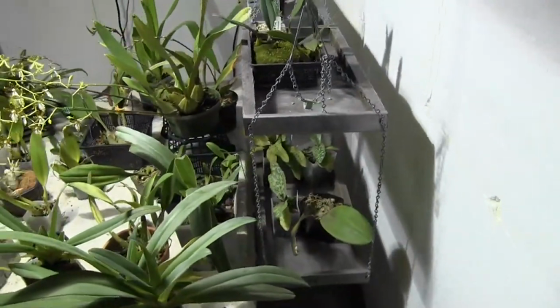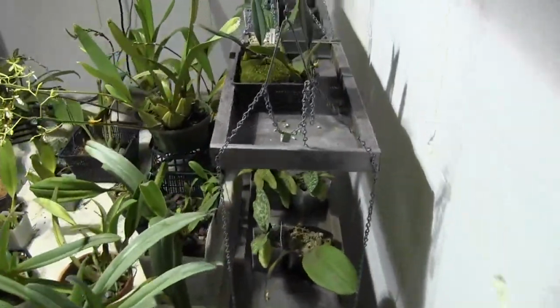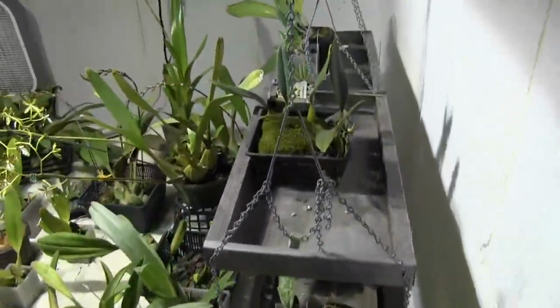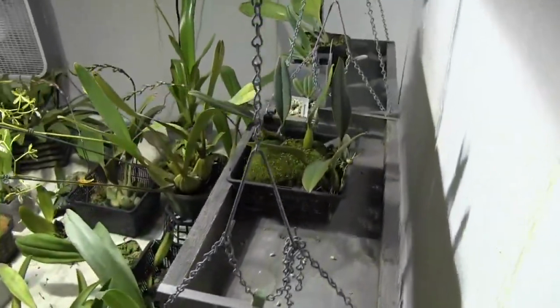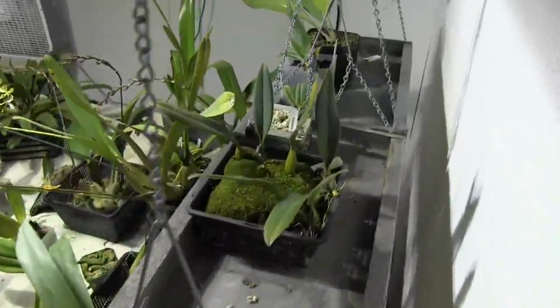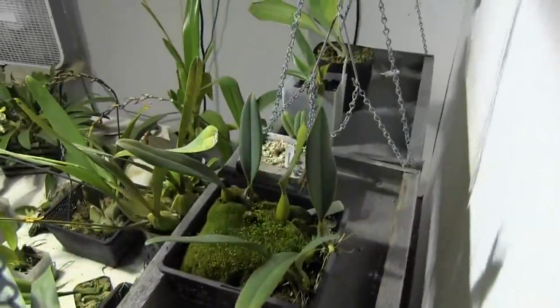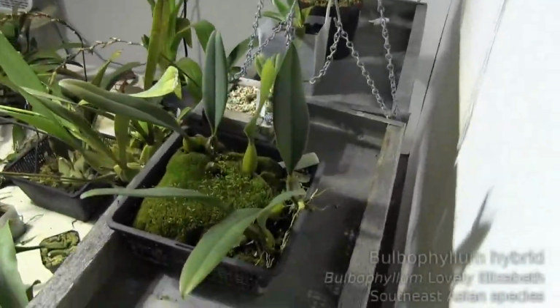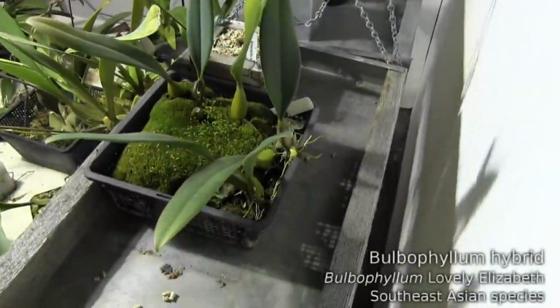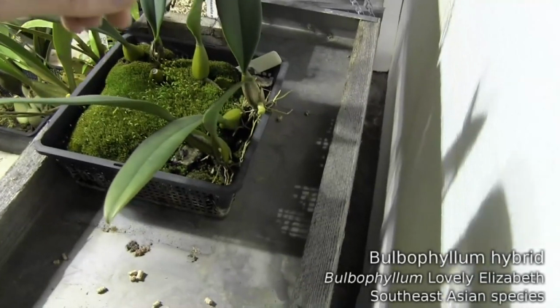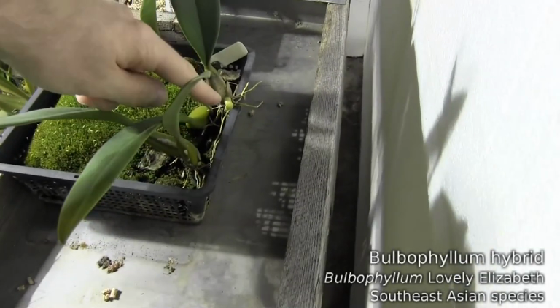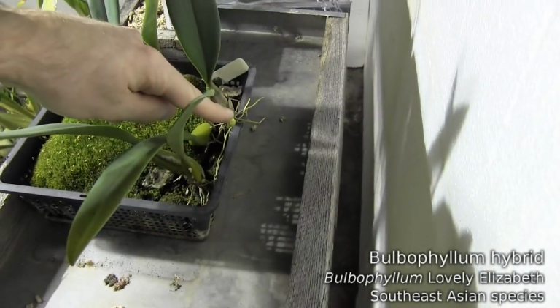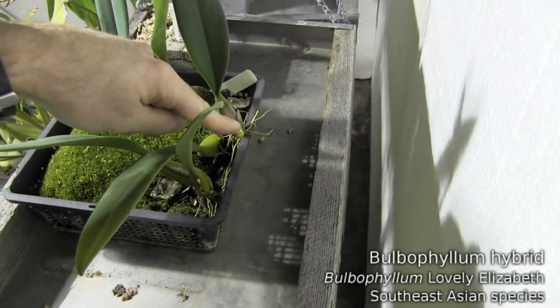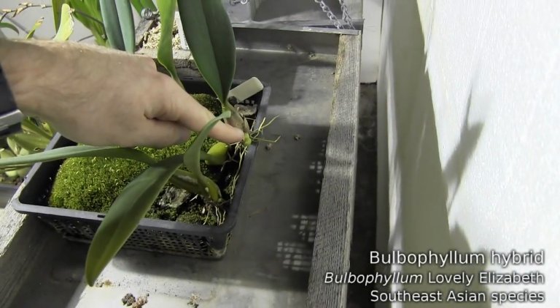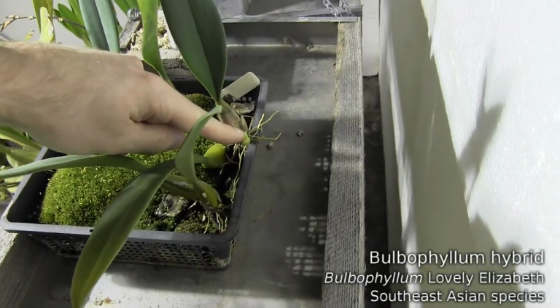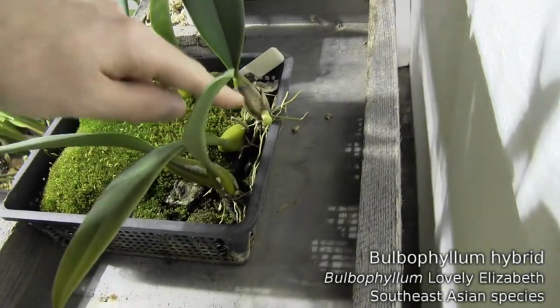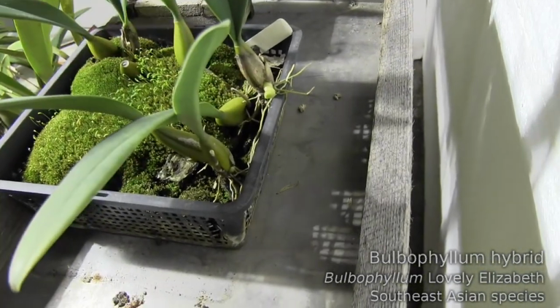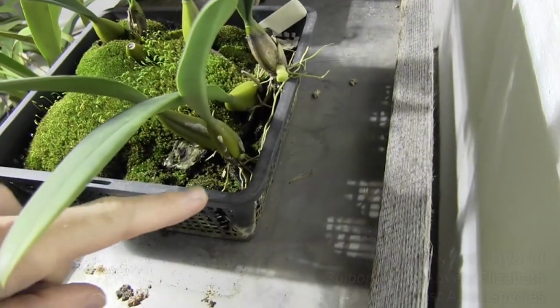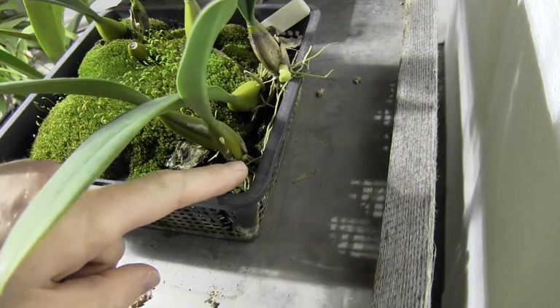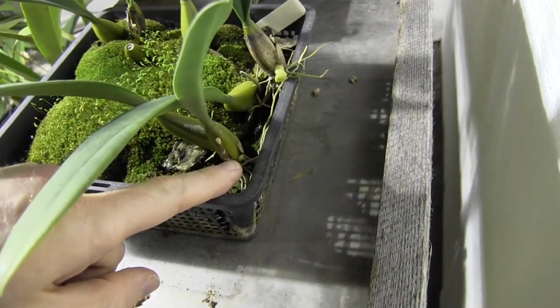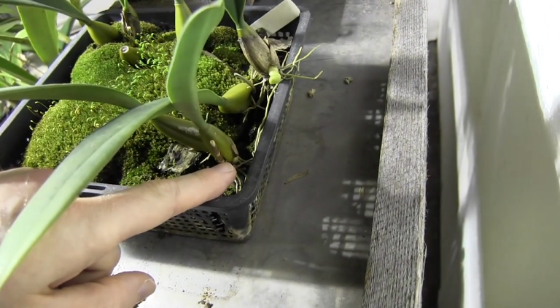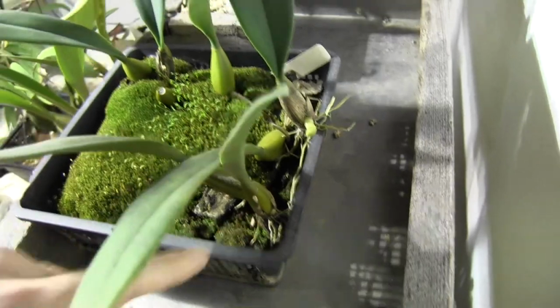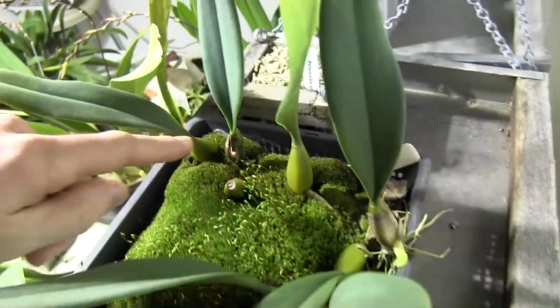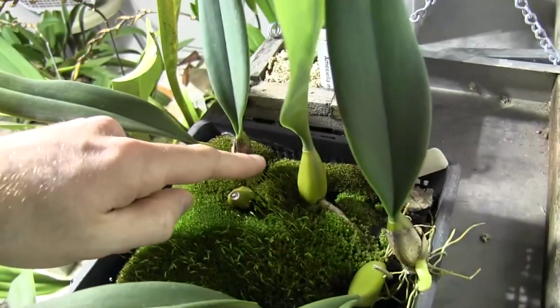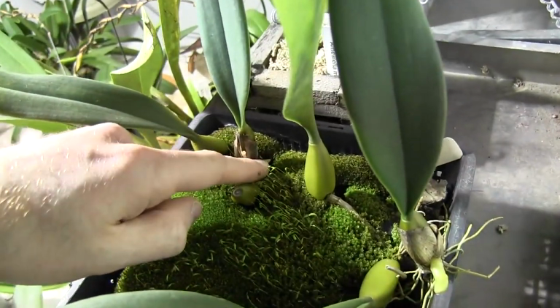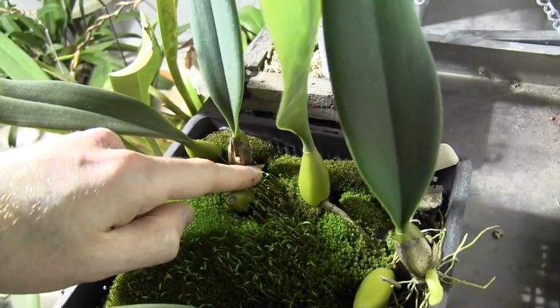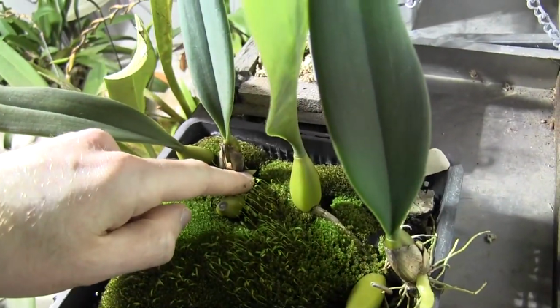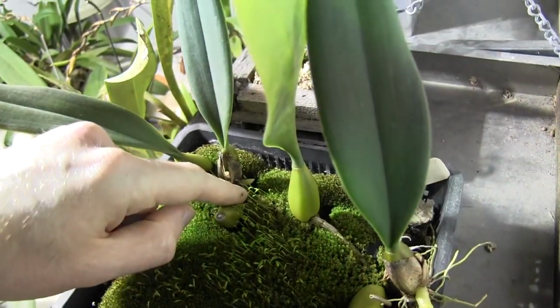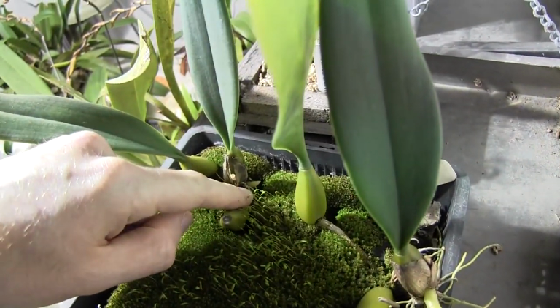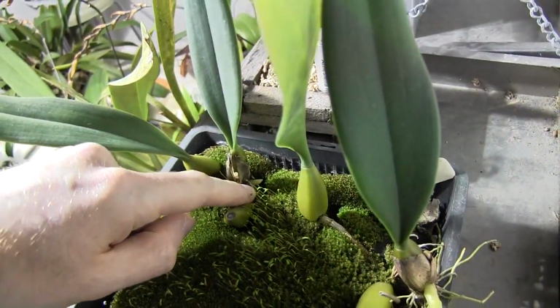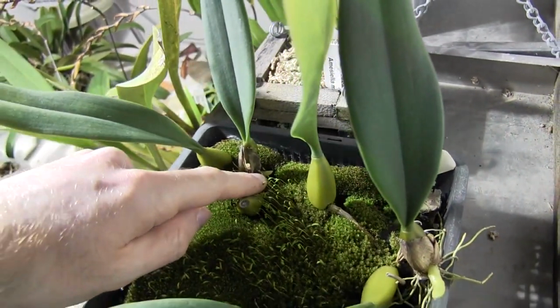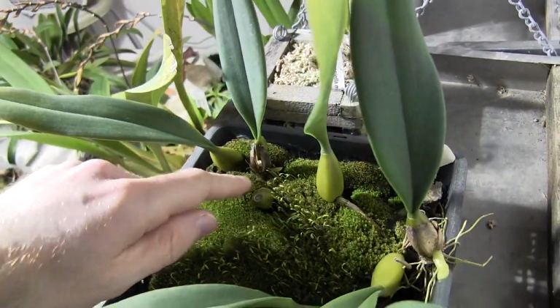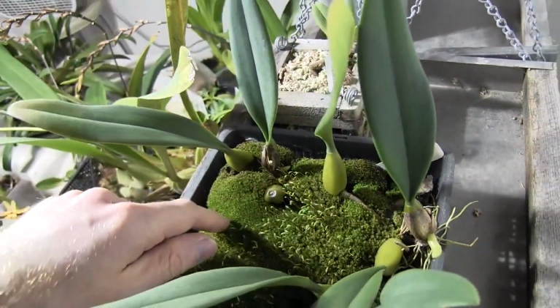My bobo — this is Lovely Elizabeth. Lovely Elizabeth has got new growths popping out: there's one there, a little one down here, and then there's another one down here as well. Very nice.